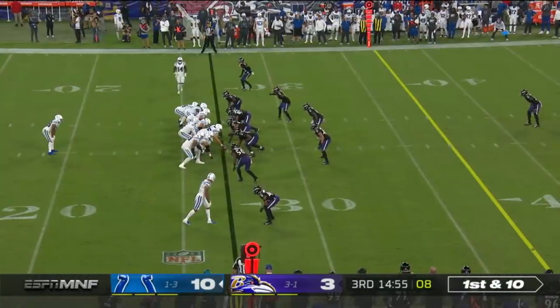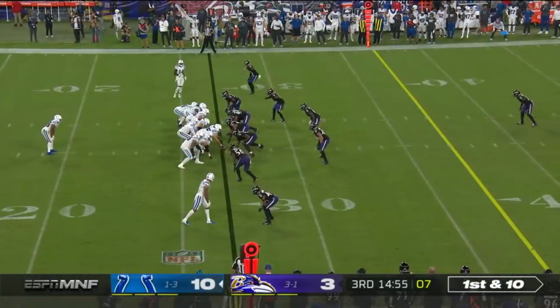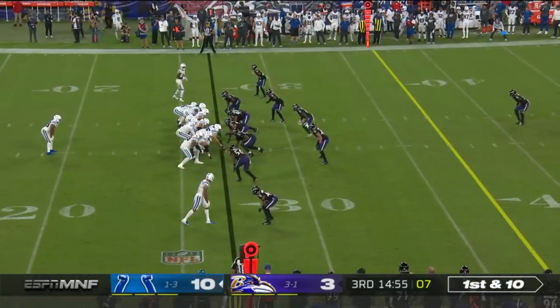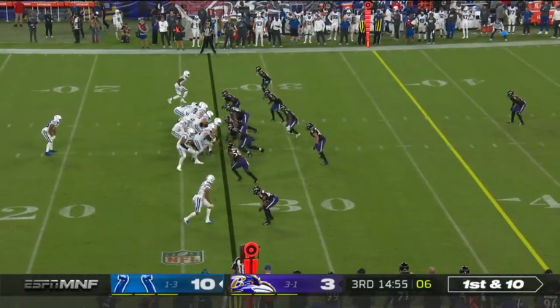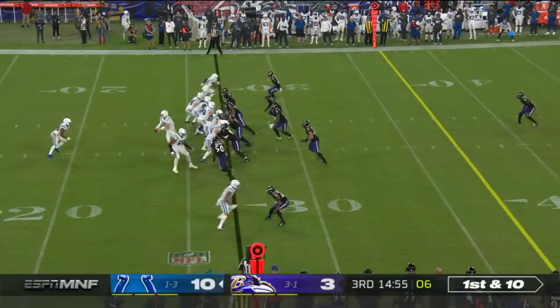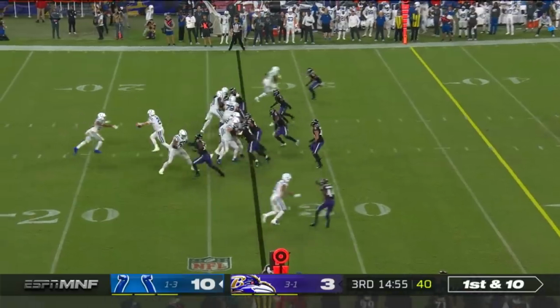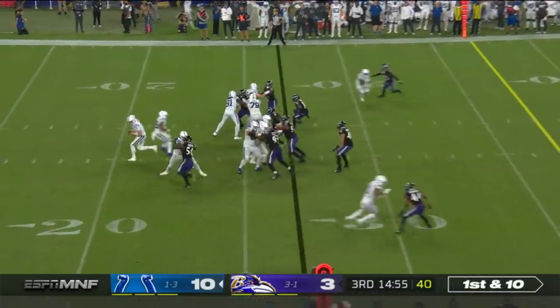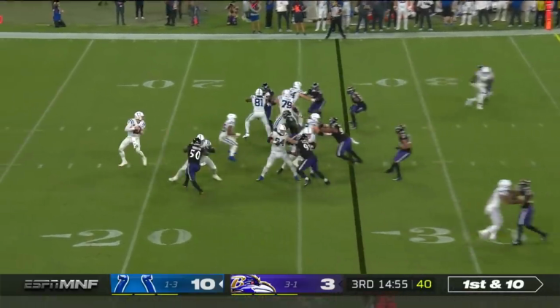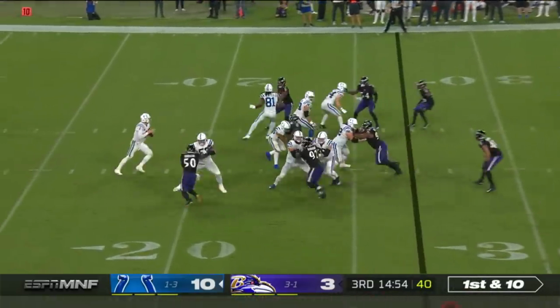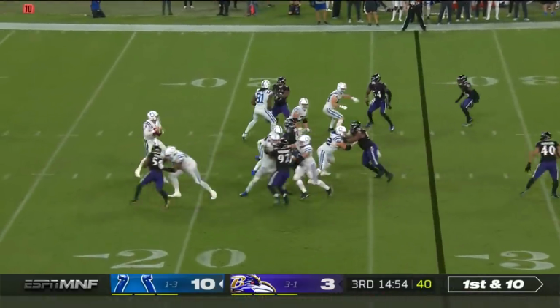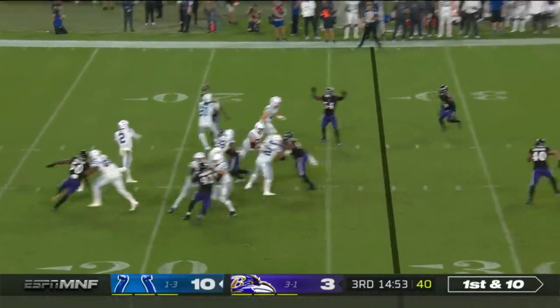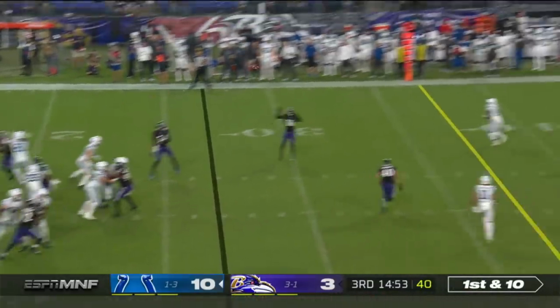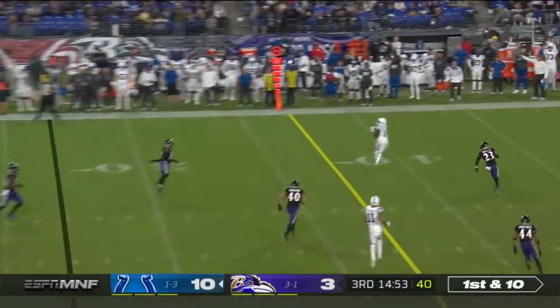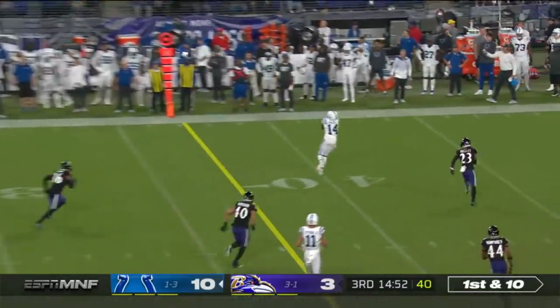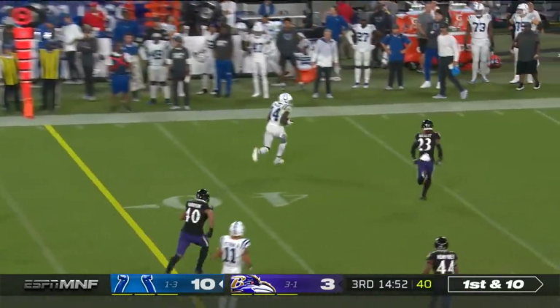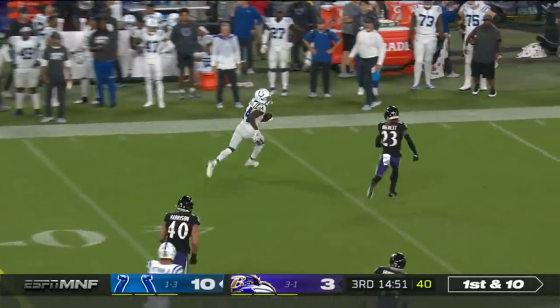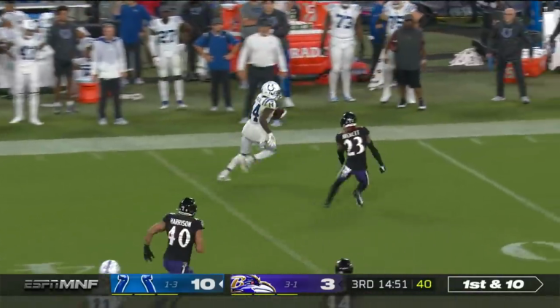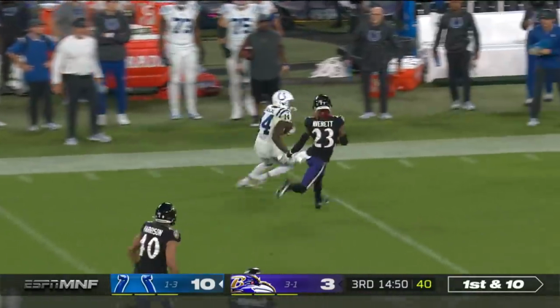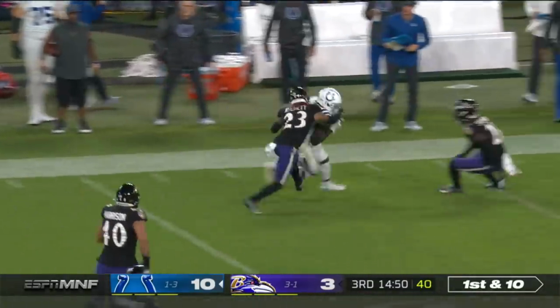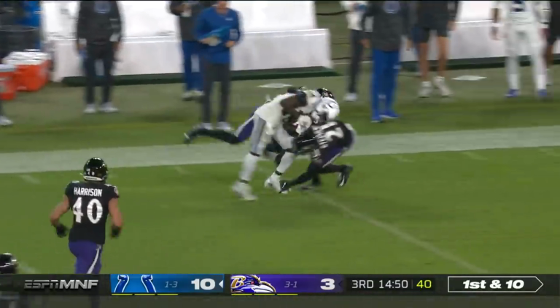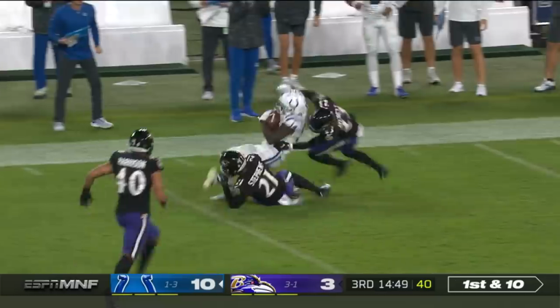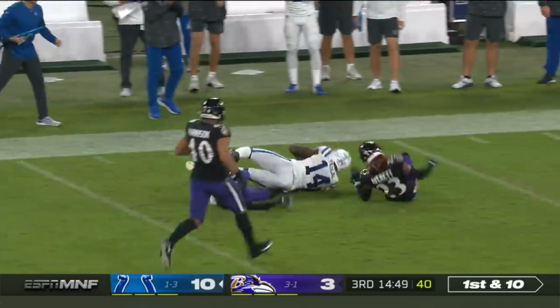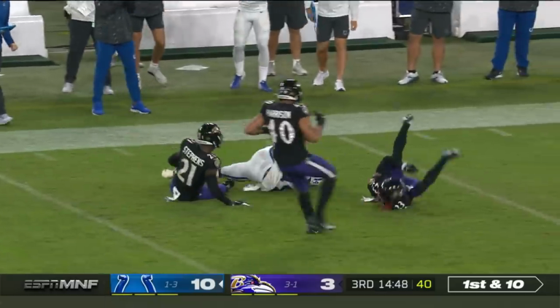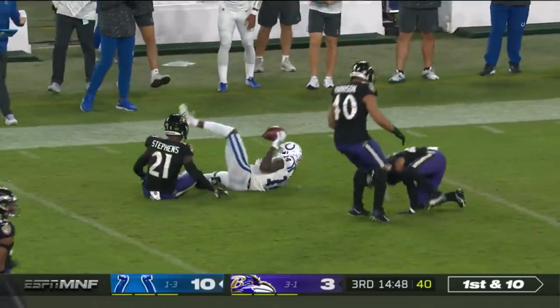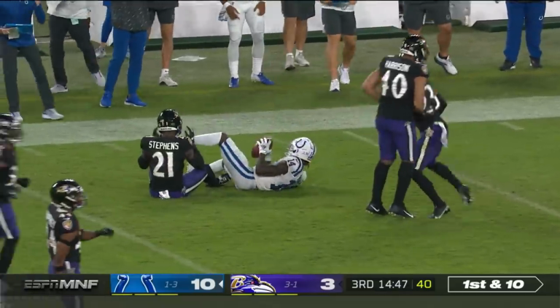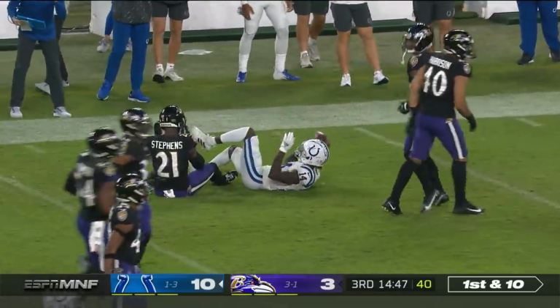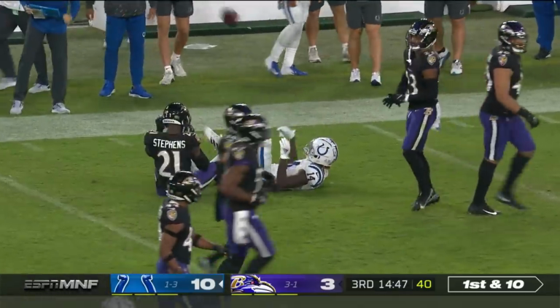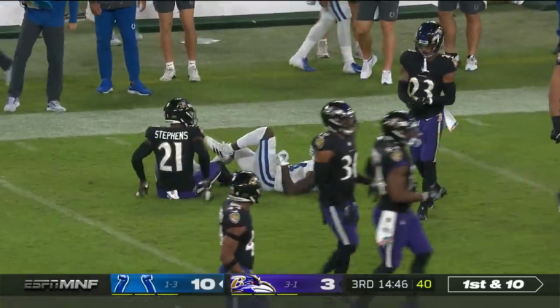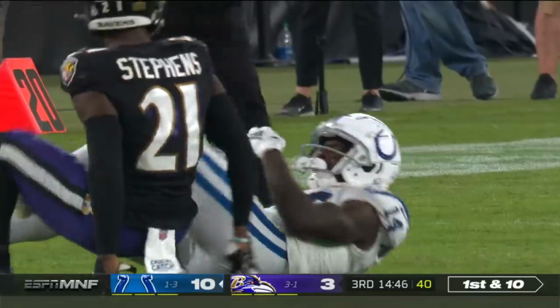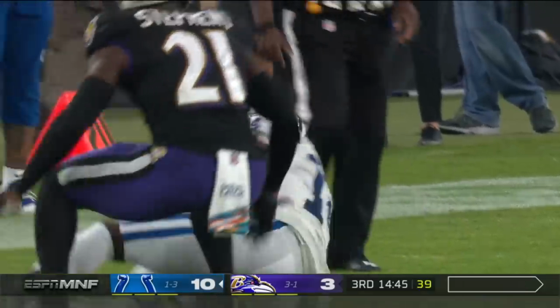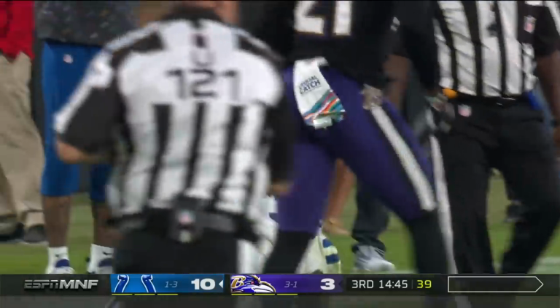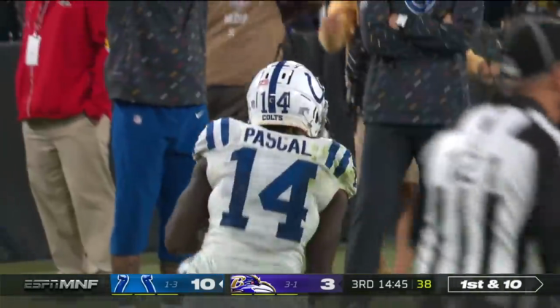First down and 10 from the 27. Play fake to Taylor, Wentz comes out throwing and completing to Zach Paschal. And that's how the Colts open up the second half.